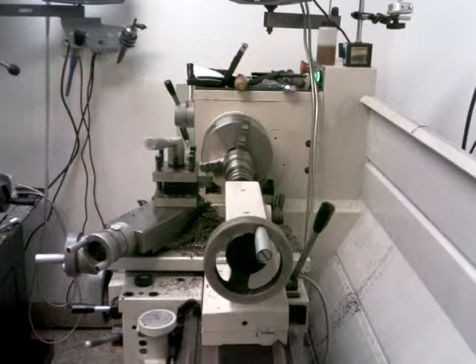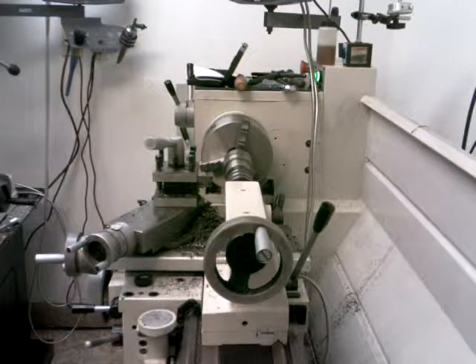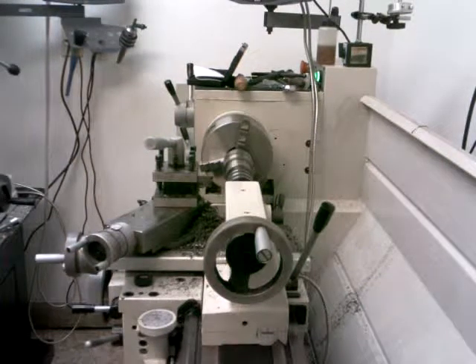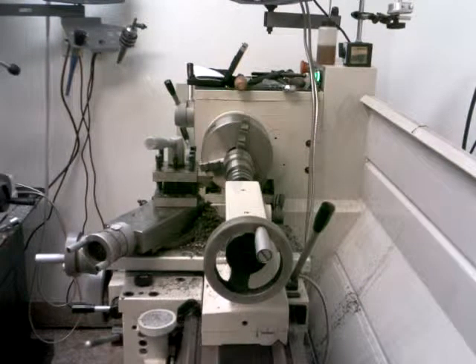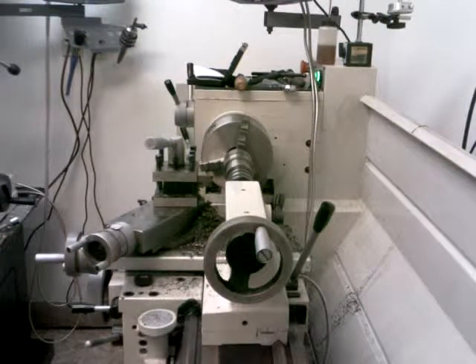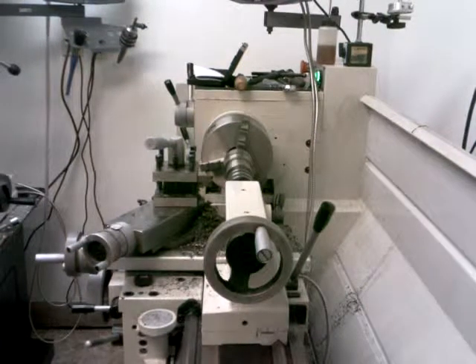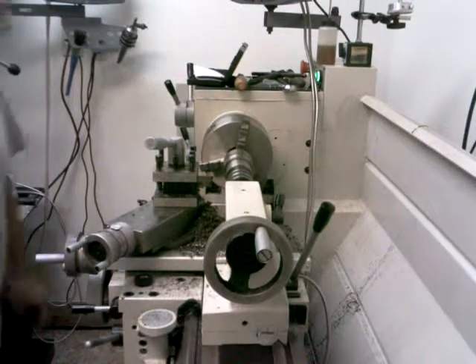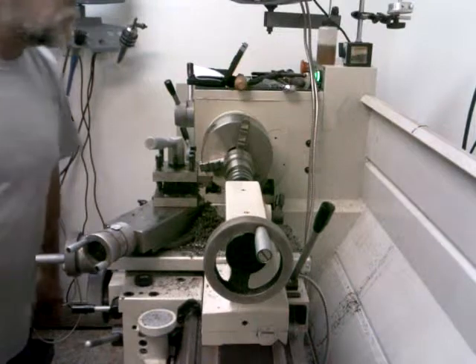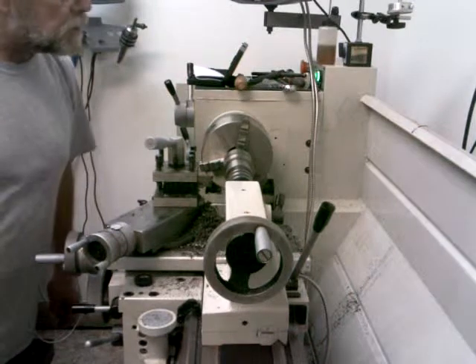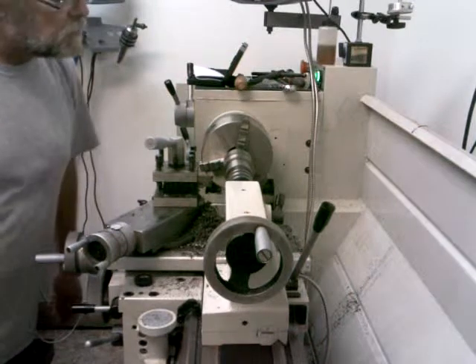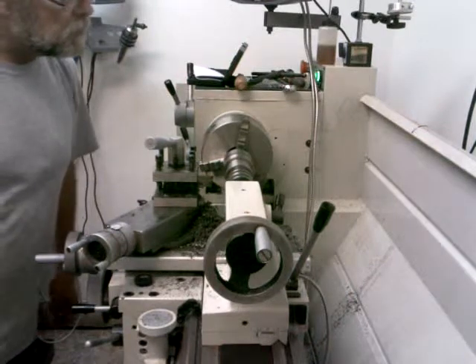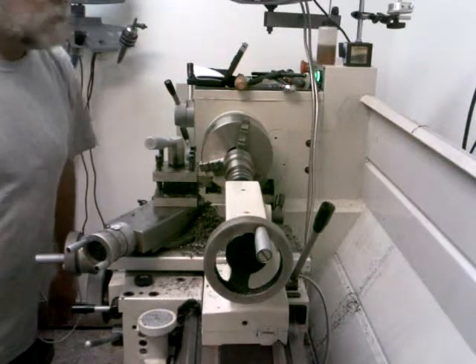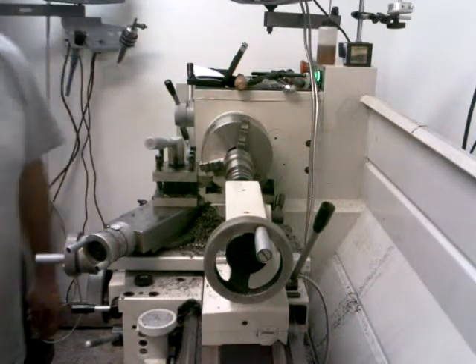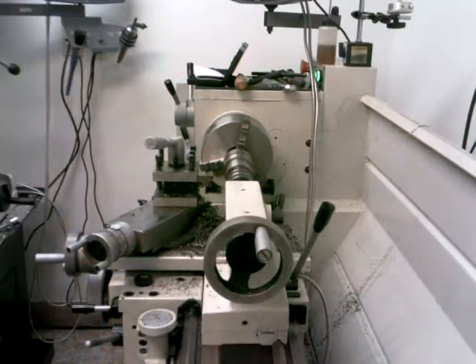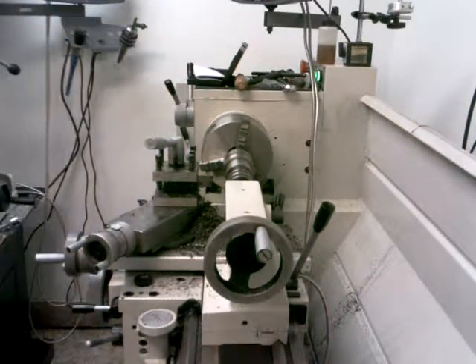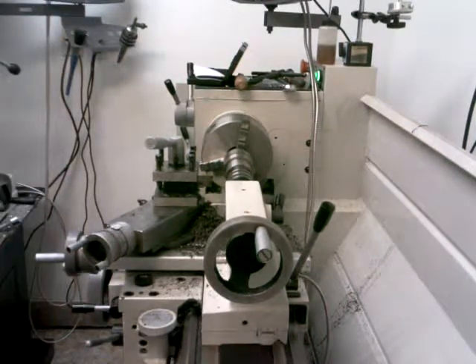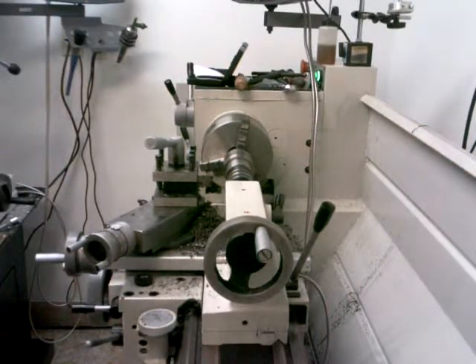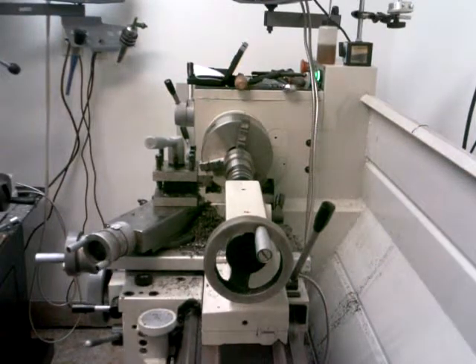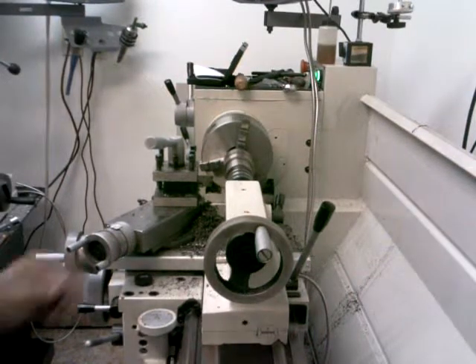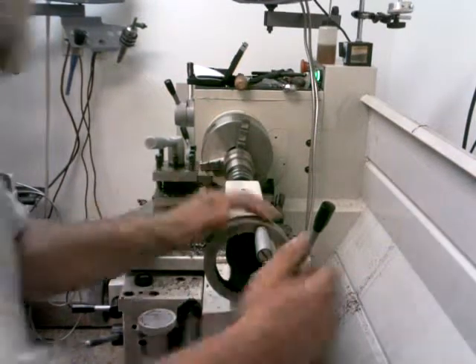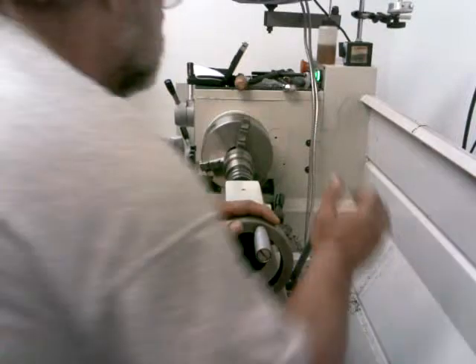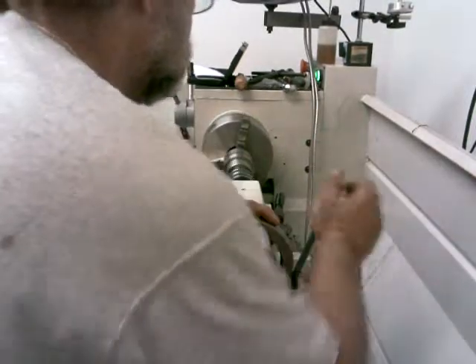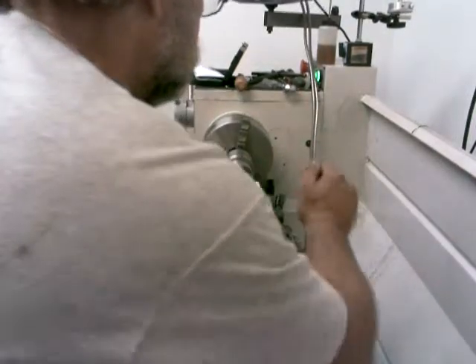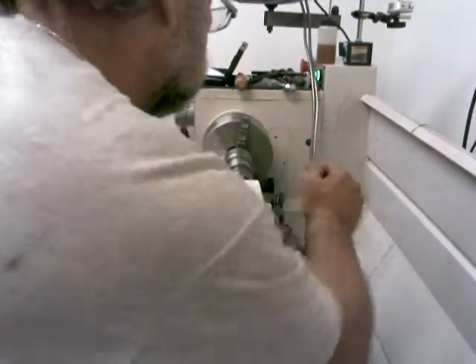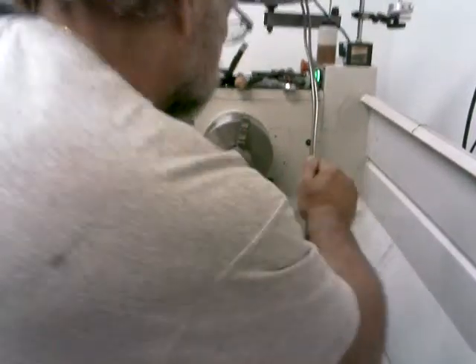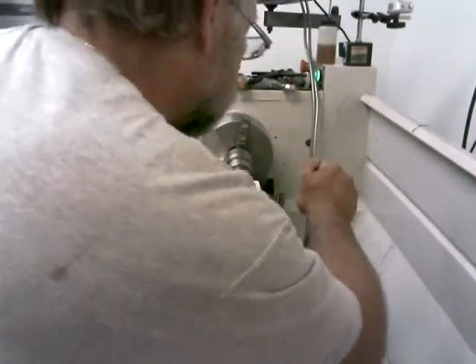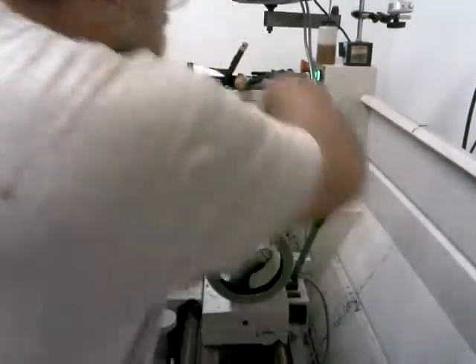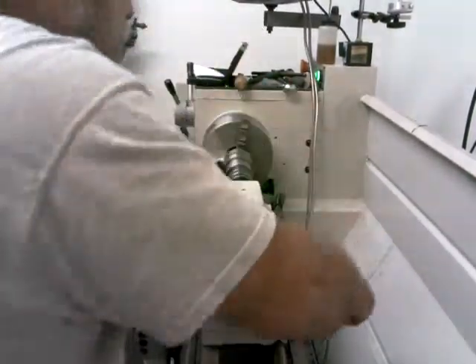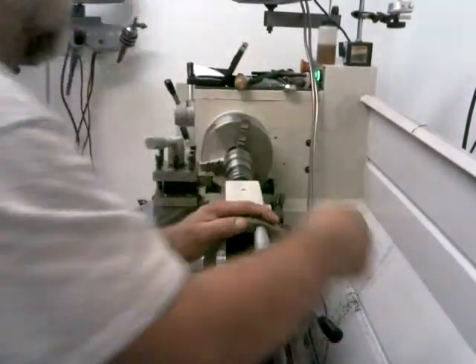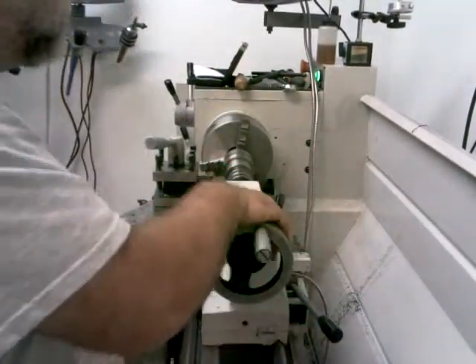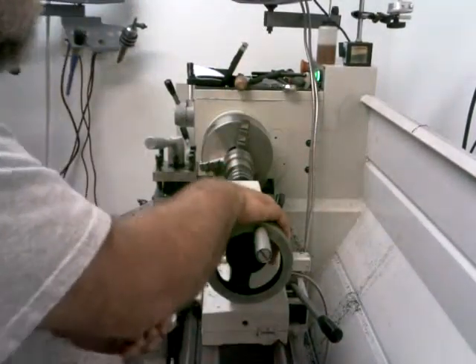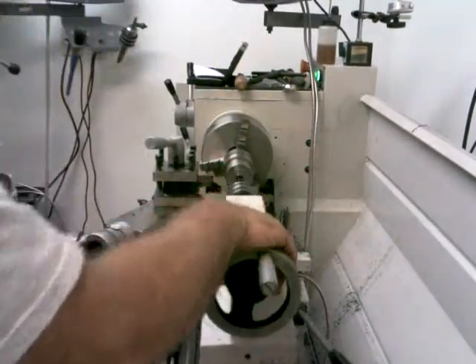I know what you're saying — I probably shouldn't be cutting that with the center still in there, and you're right. At least I don't want to cut it all the way through with that center in there.